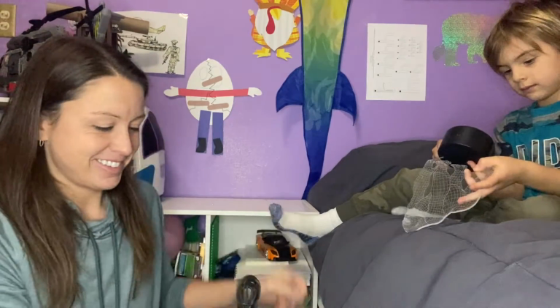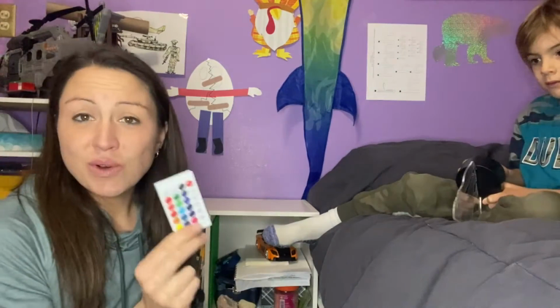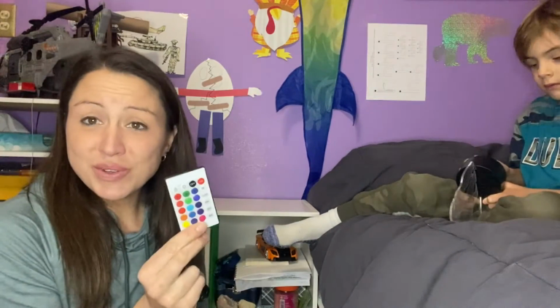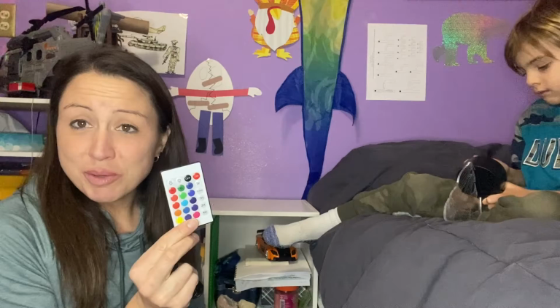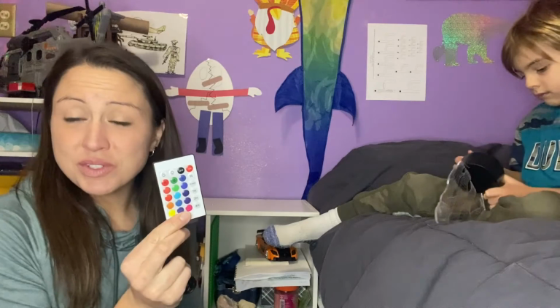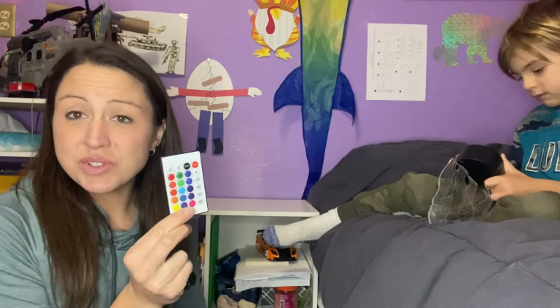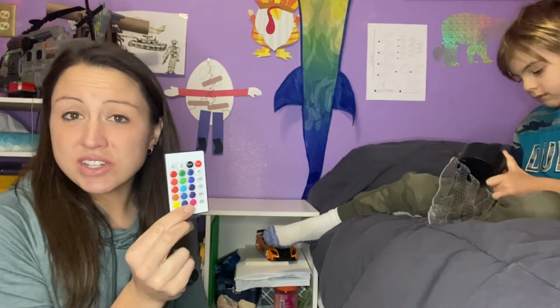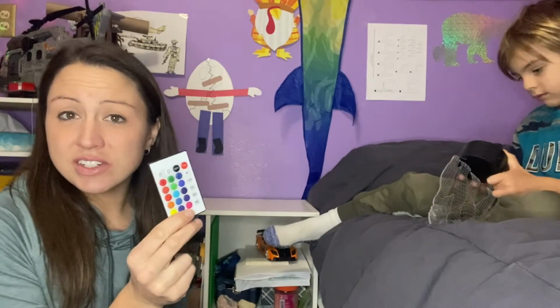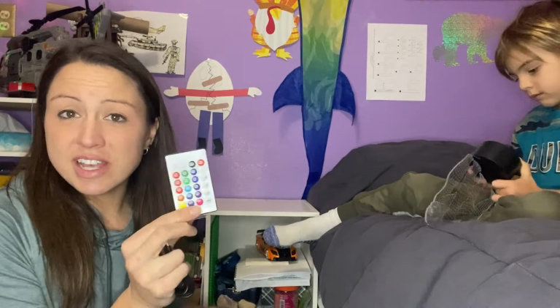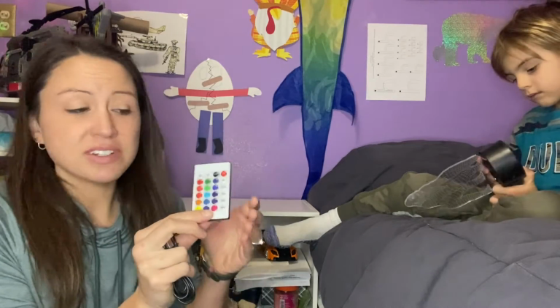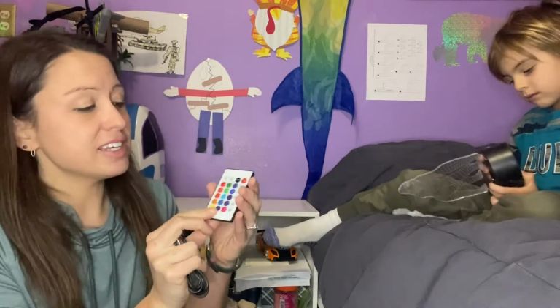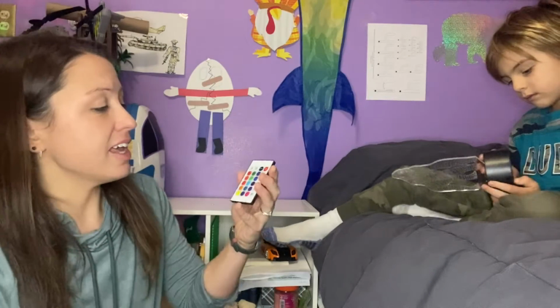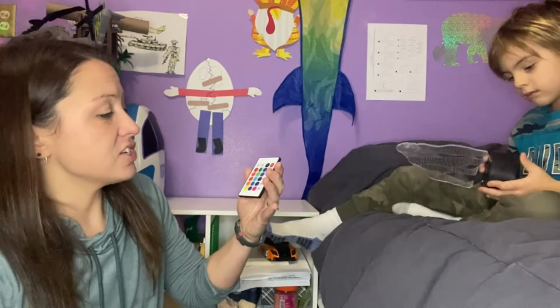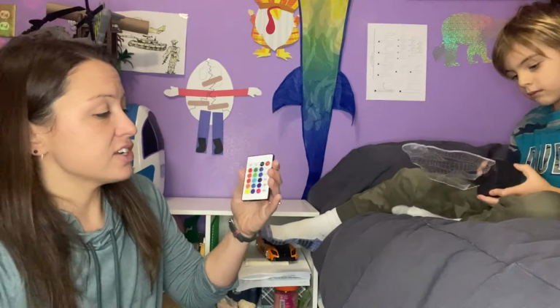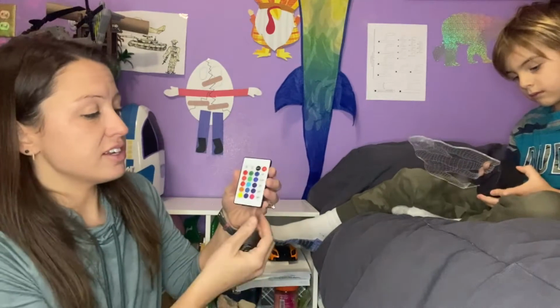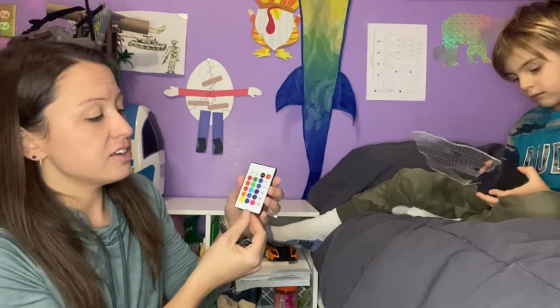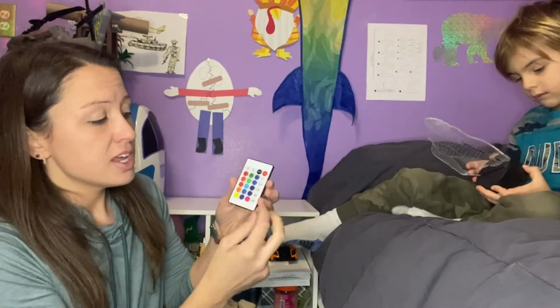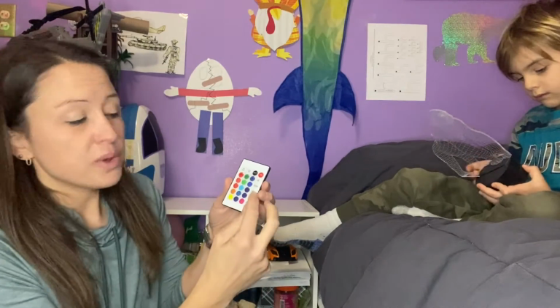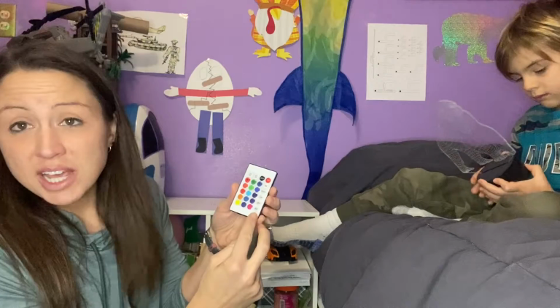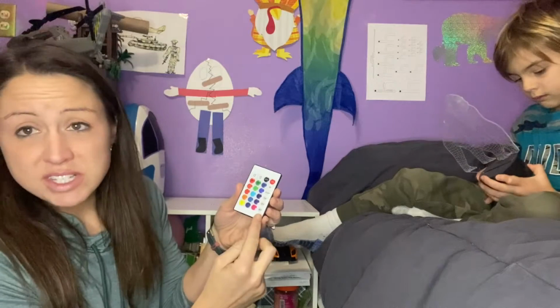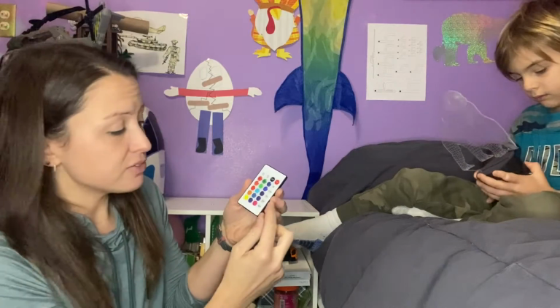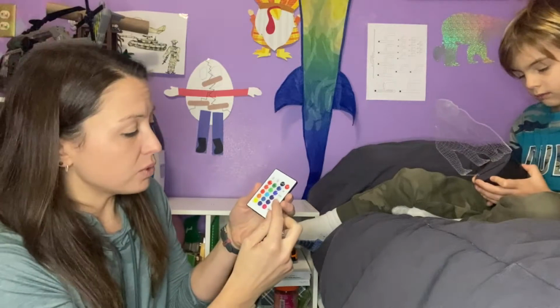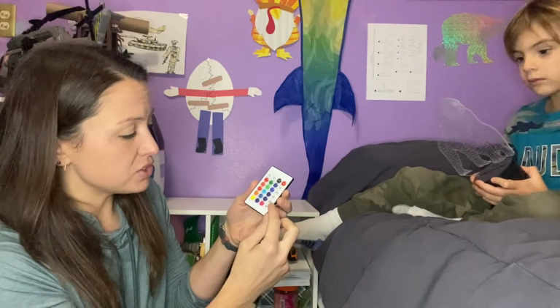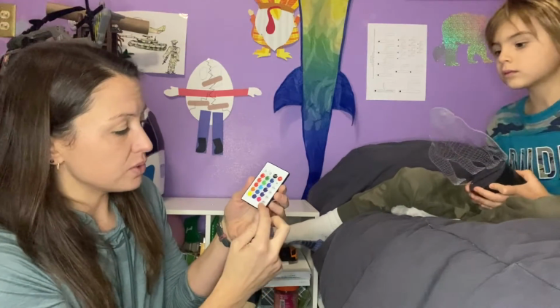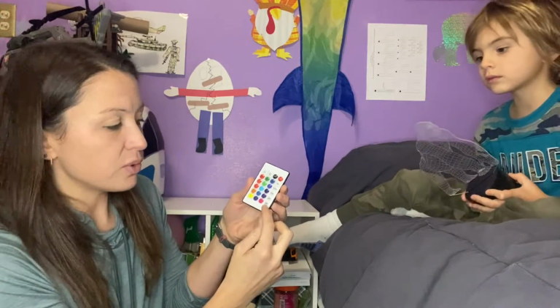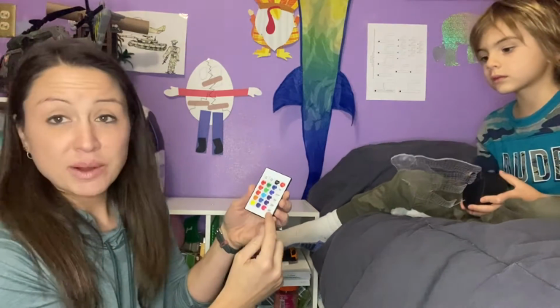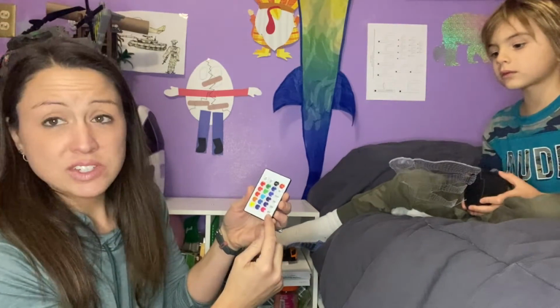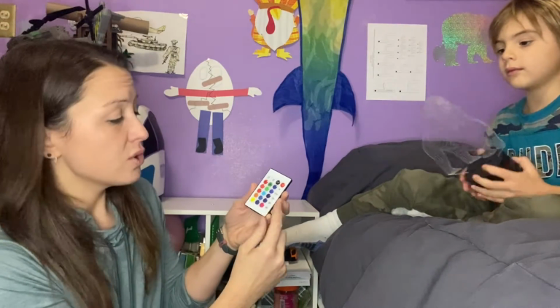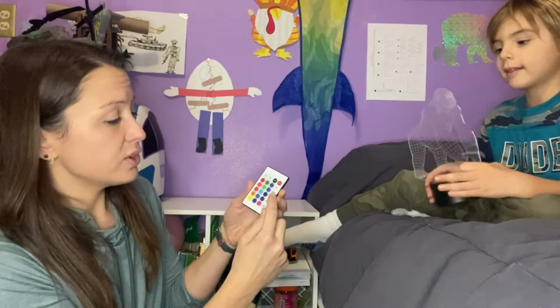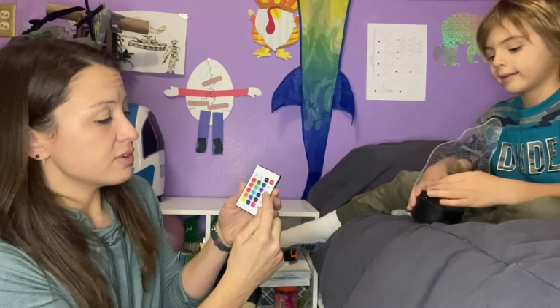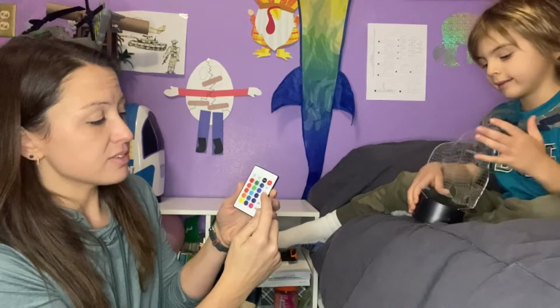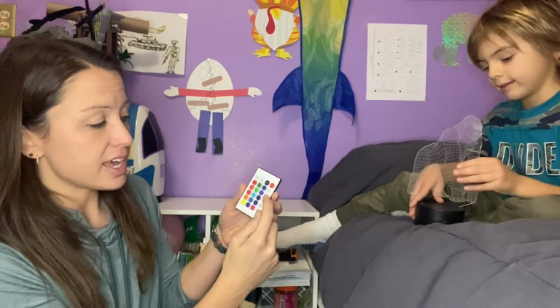You also get a remote to change the colors effortlessly and turn it on and off. You have timers for one, two, and four hours, or you could even make it flash.